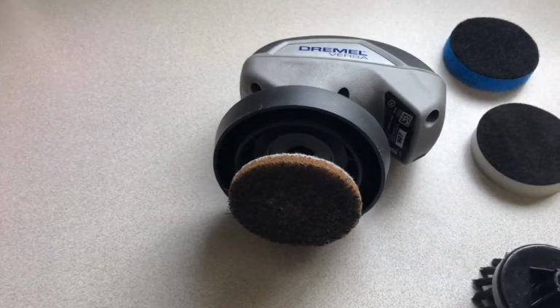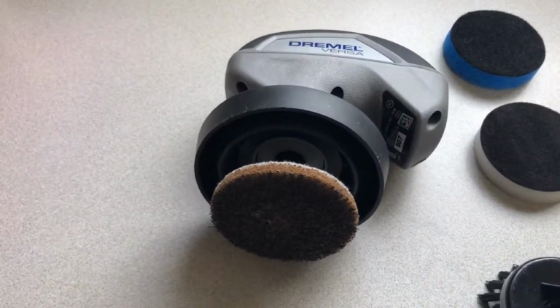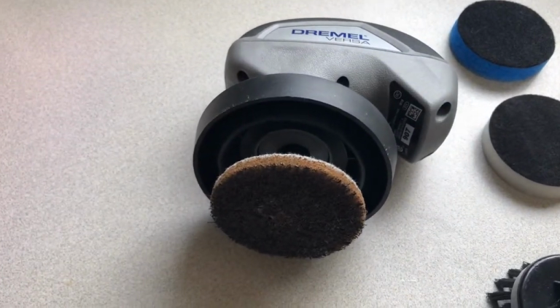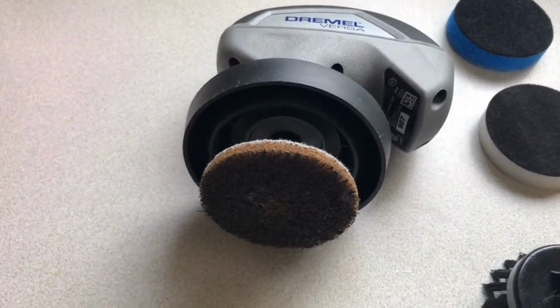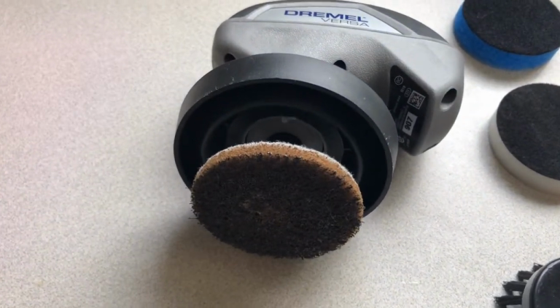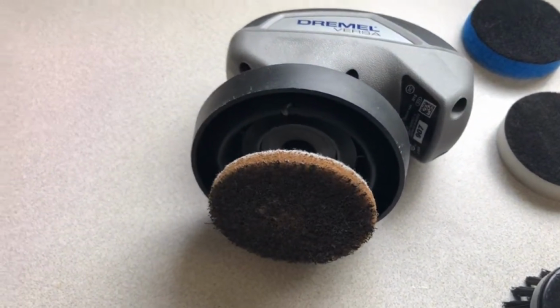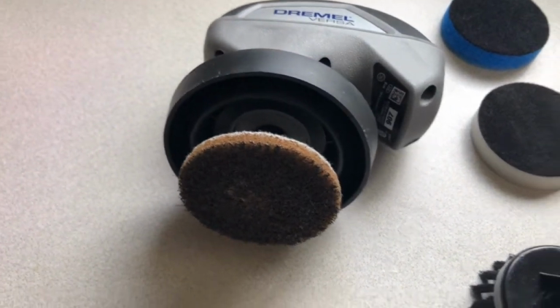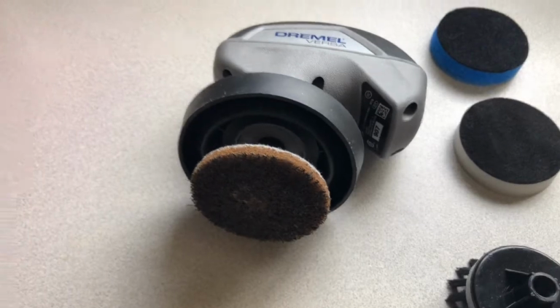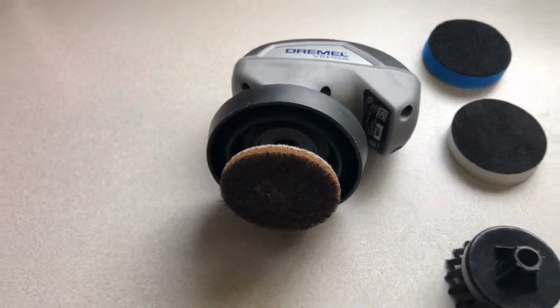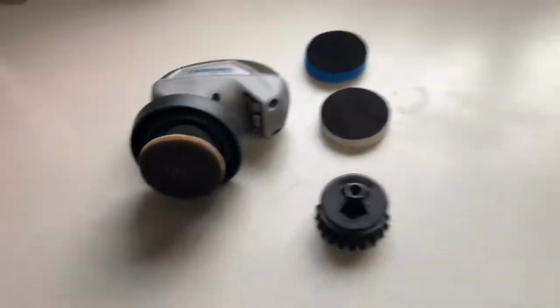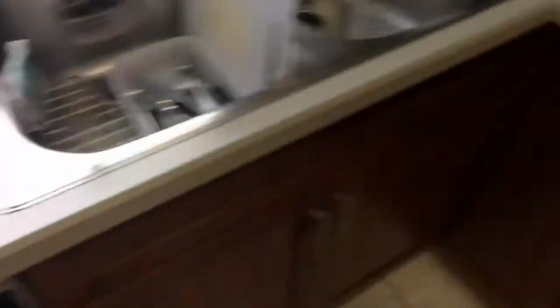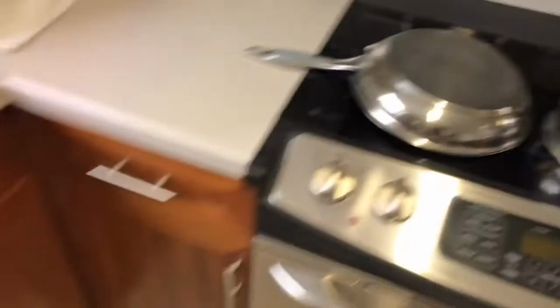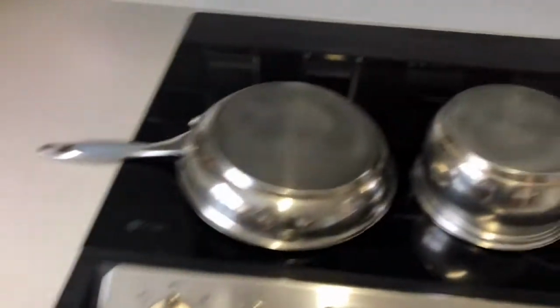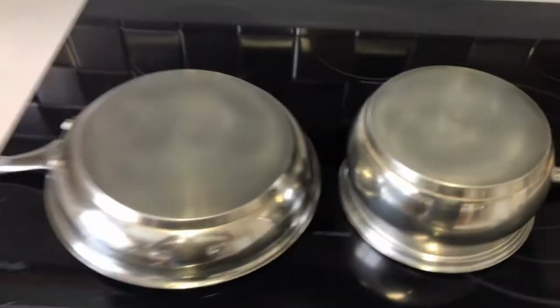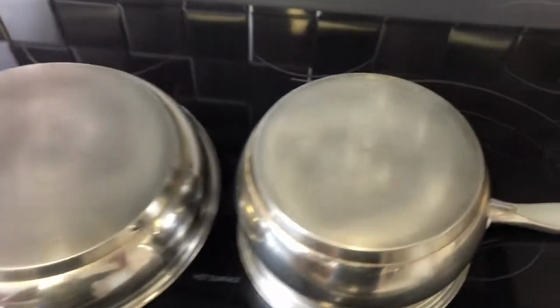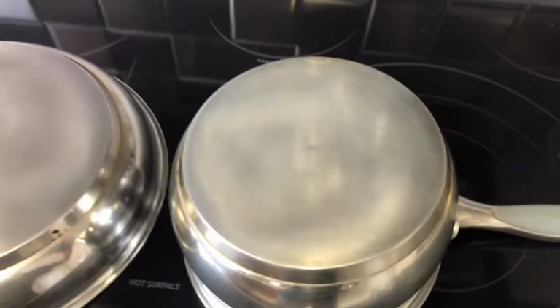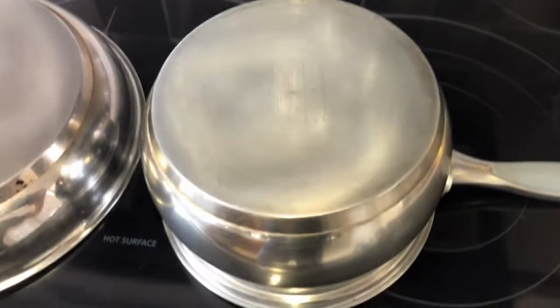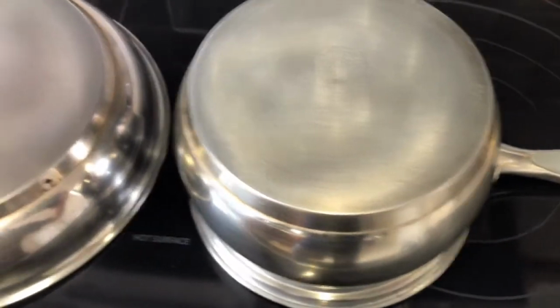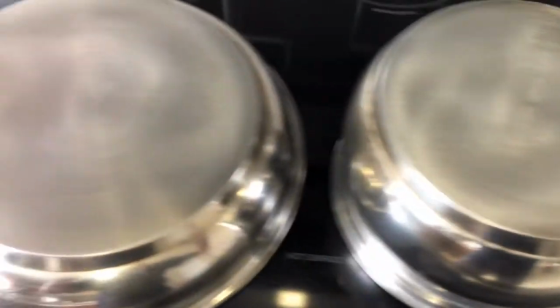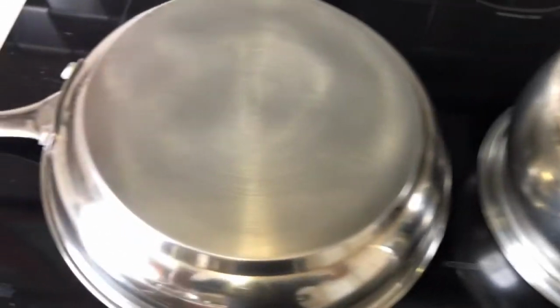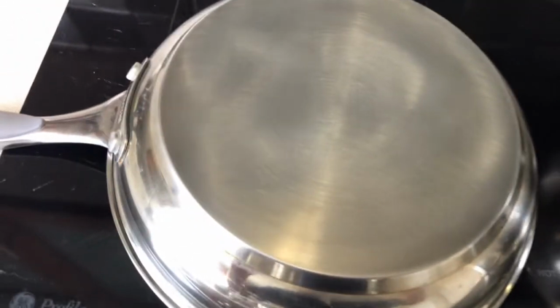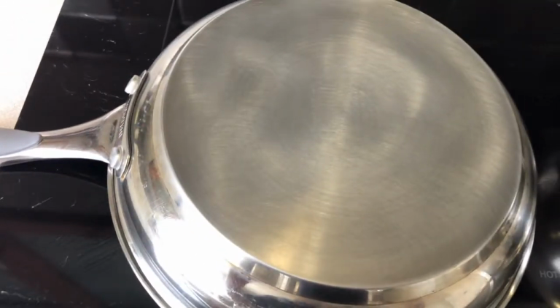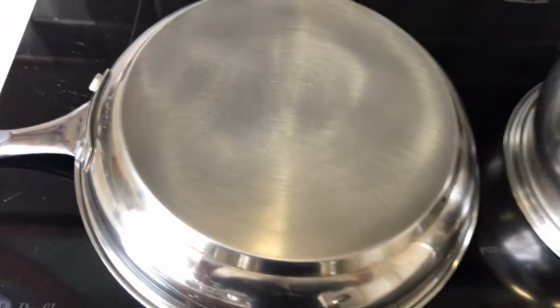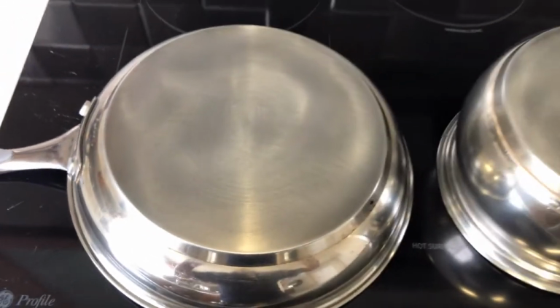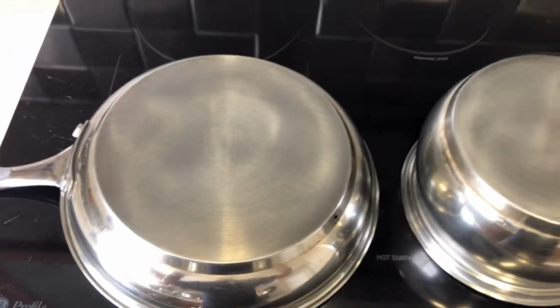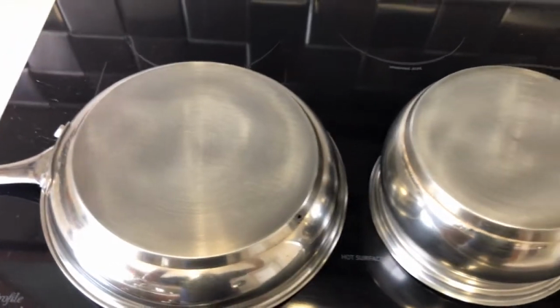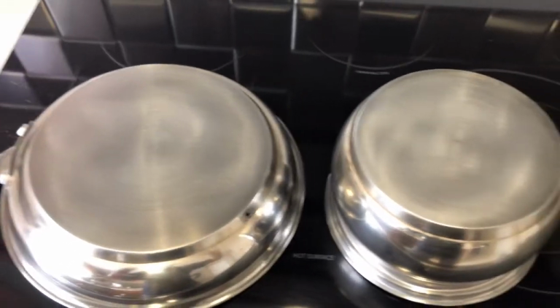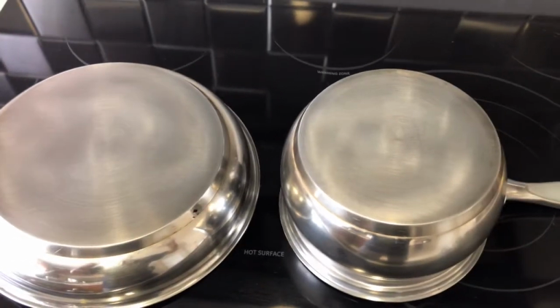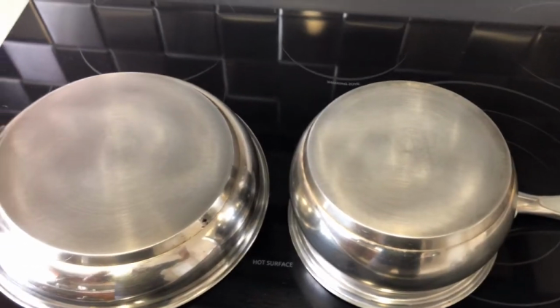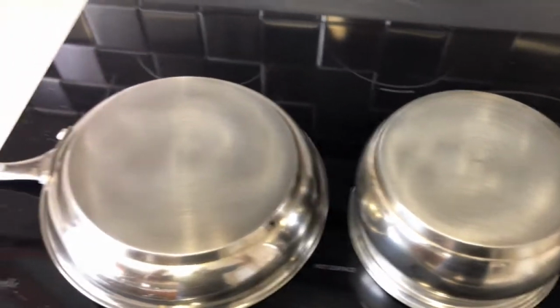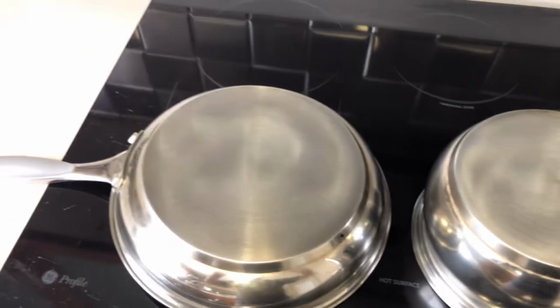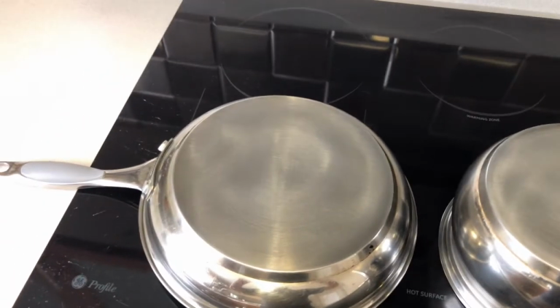Now, I used the rubber spill shield, and I only spent about one or two minutes on each, but I think you can tell that made a radical difference.